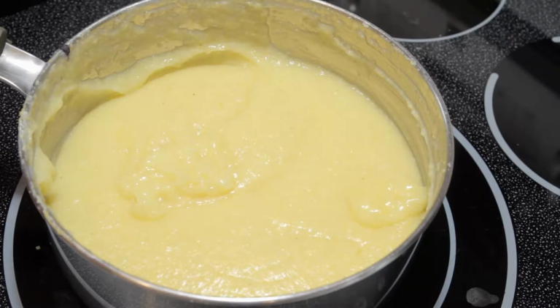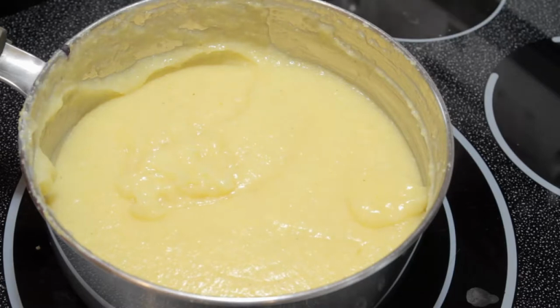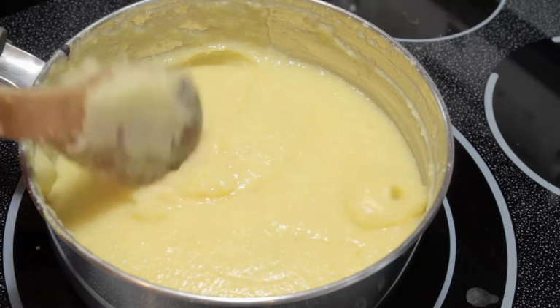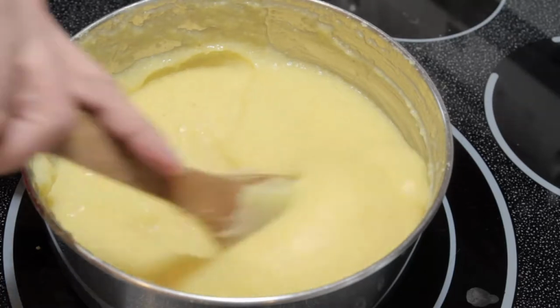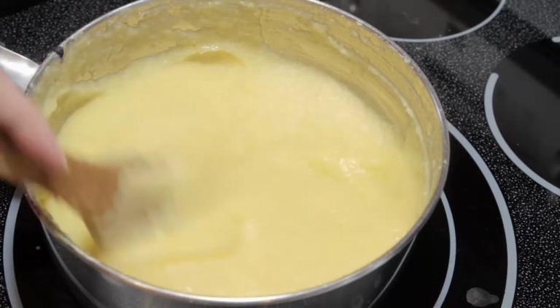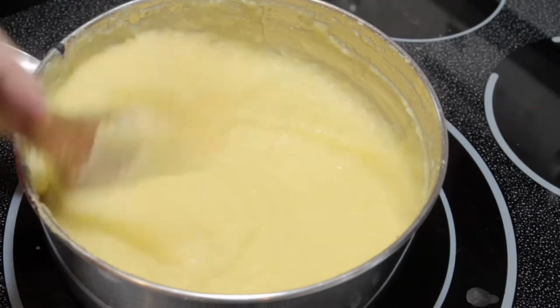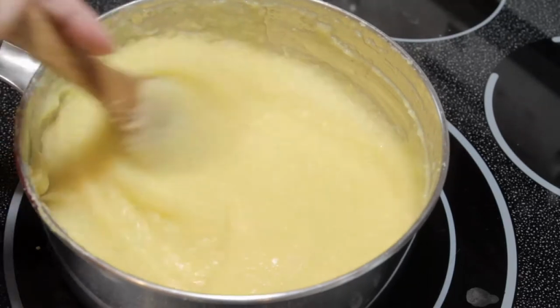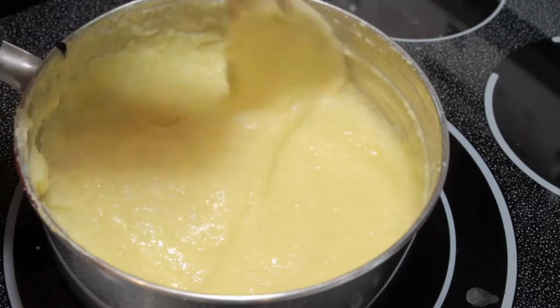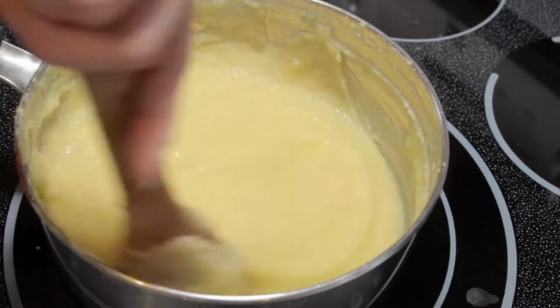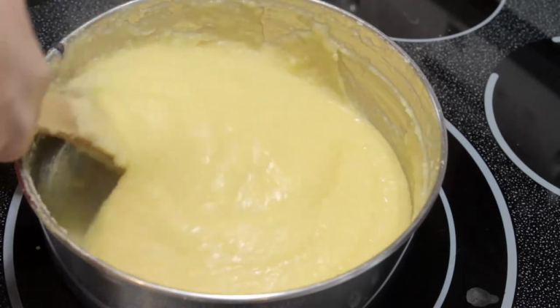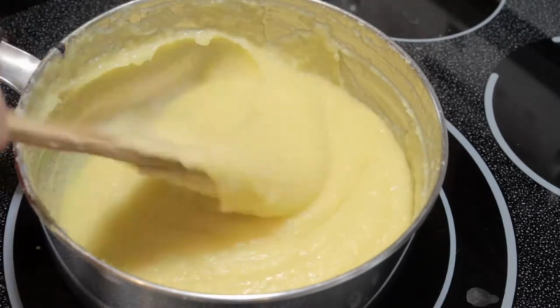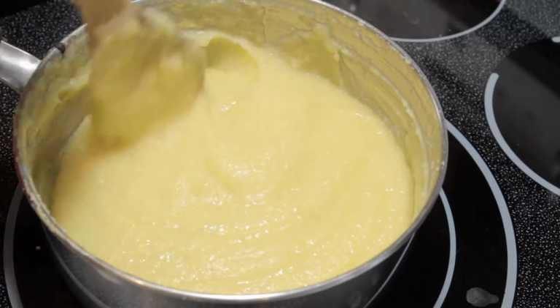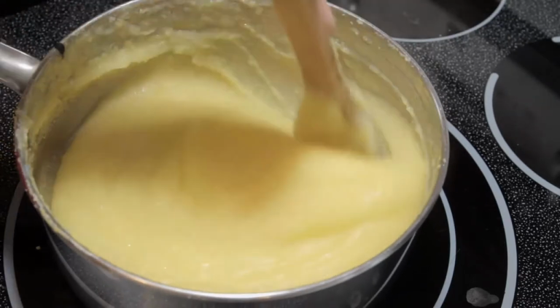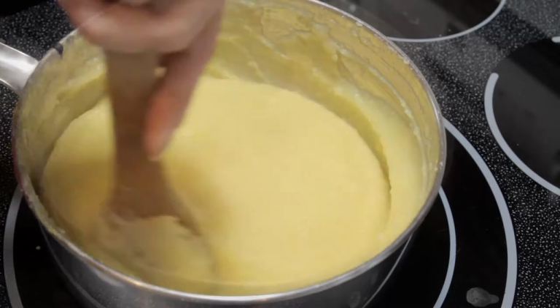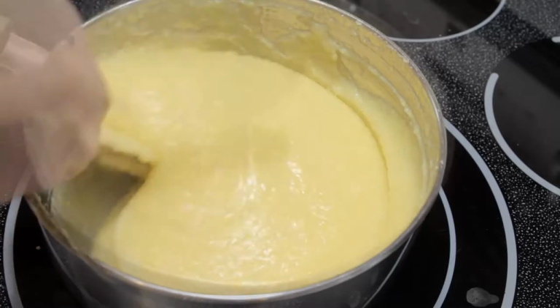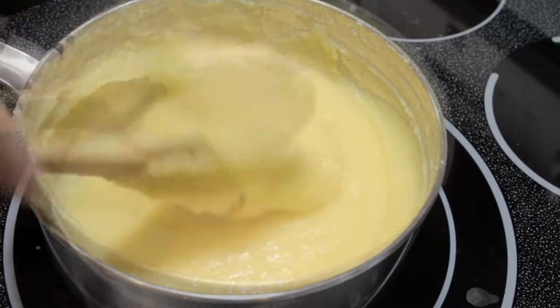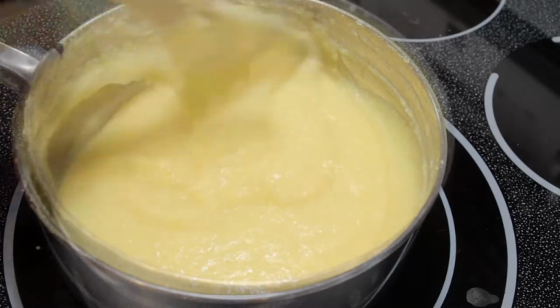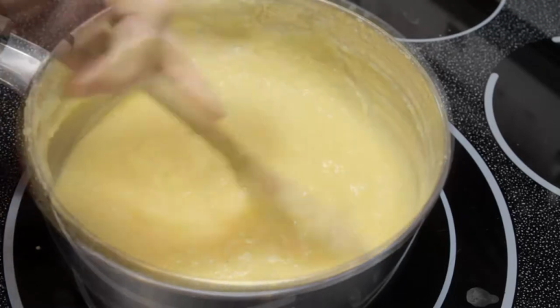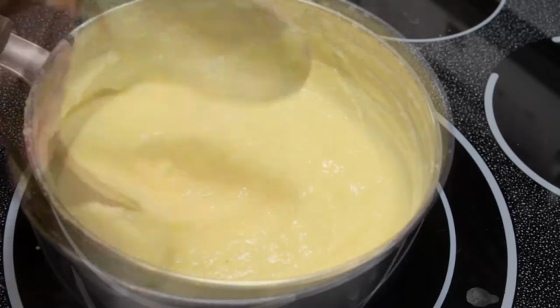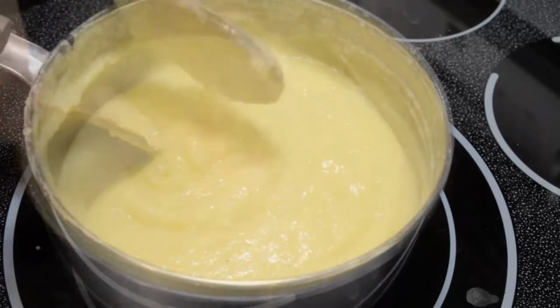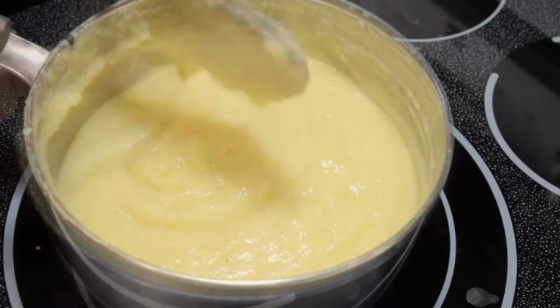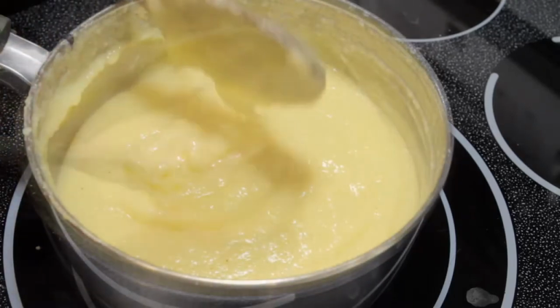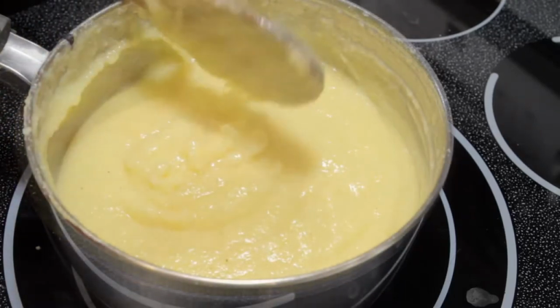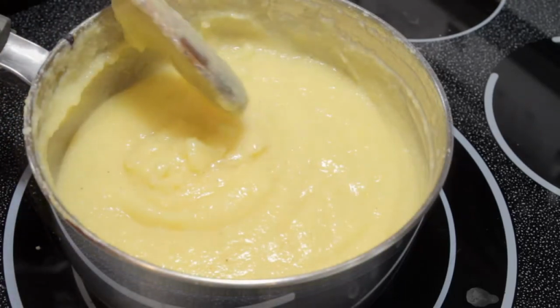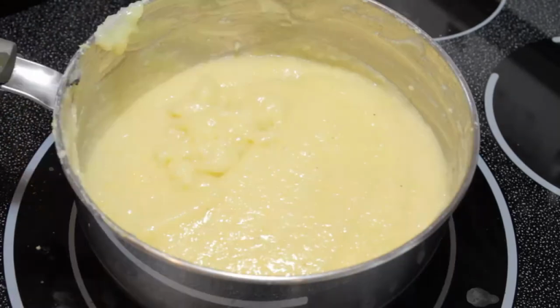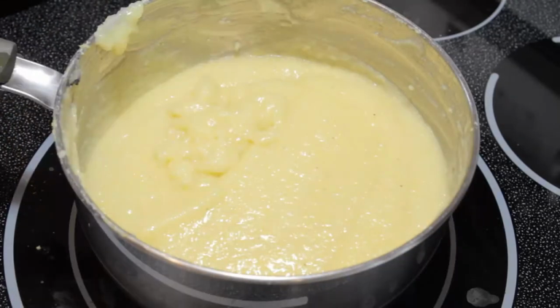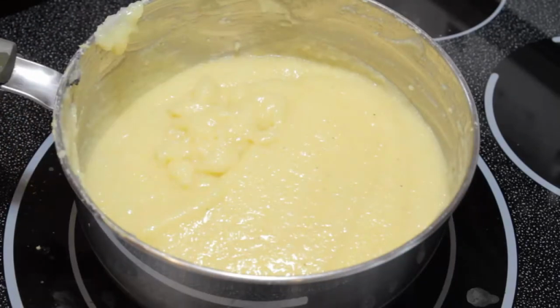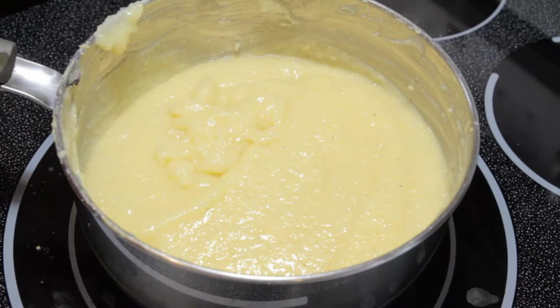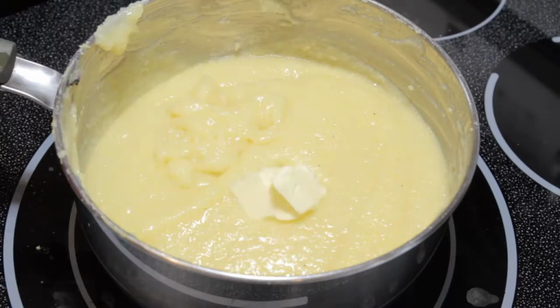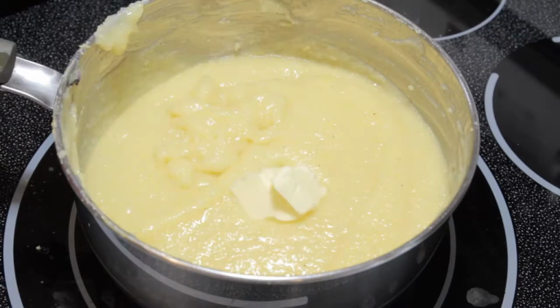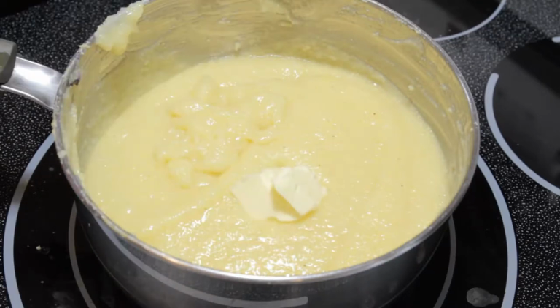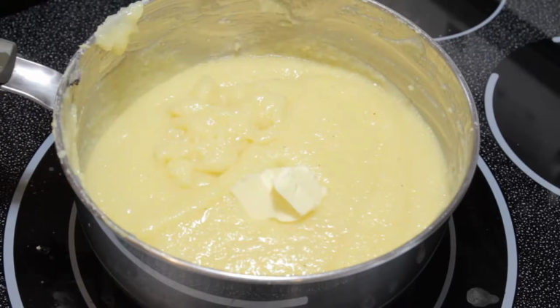Then you're going to get to a point where you're going to want to test it and taste it to see if it's smooth and if it's gritty at all. If it is, just cover the pot and continue cooking.